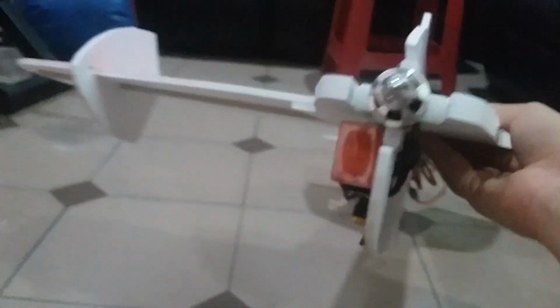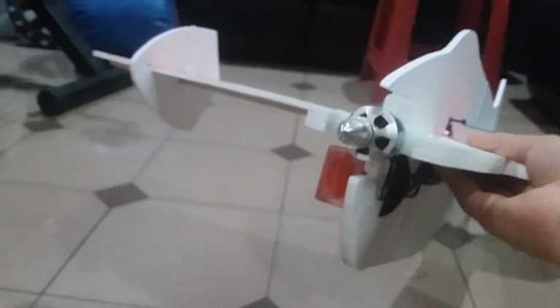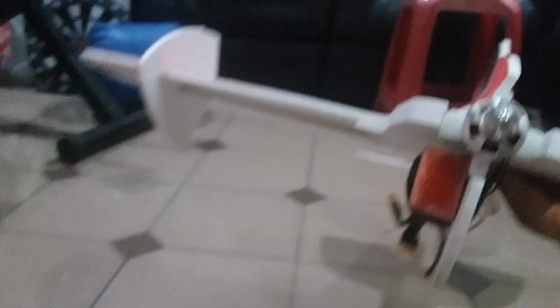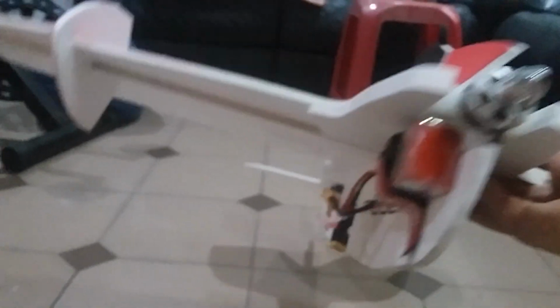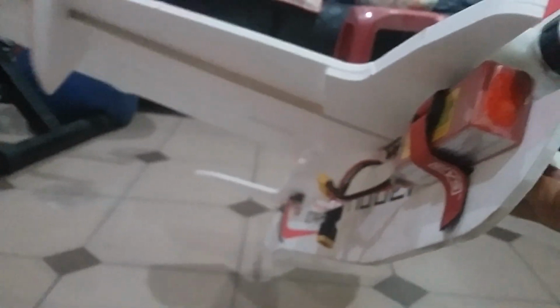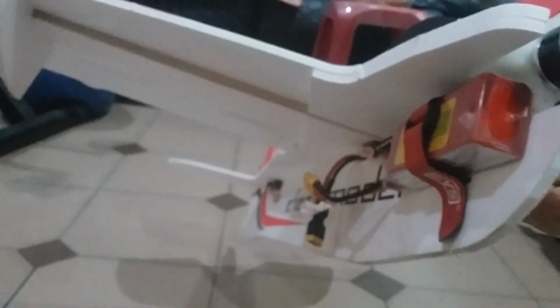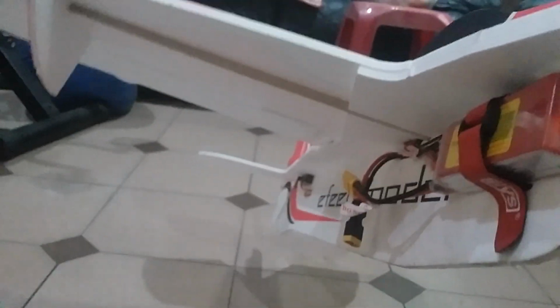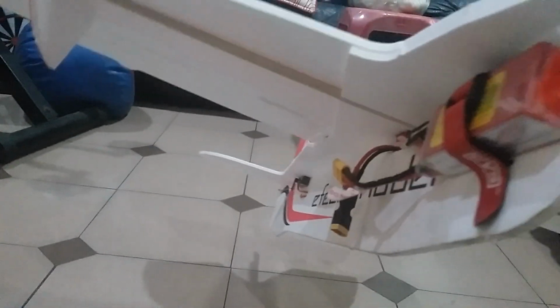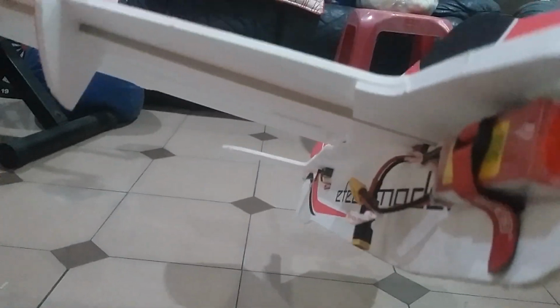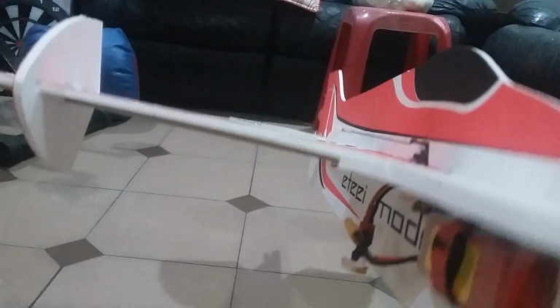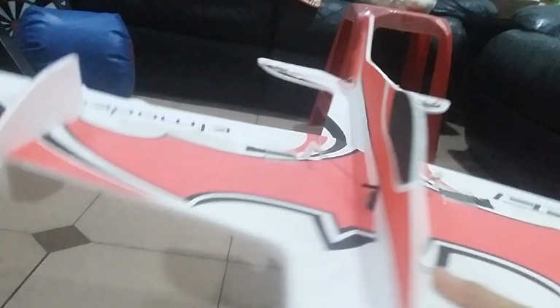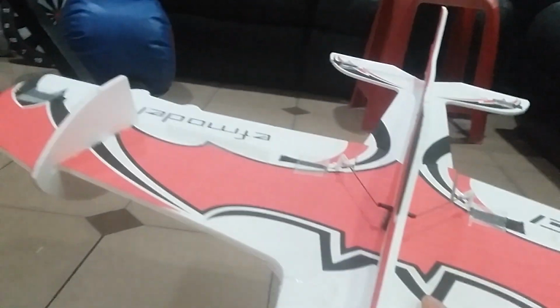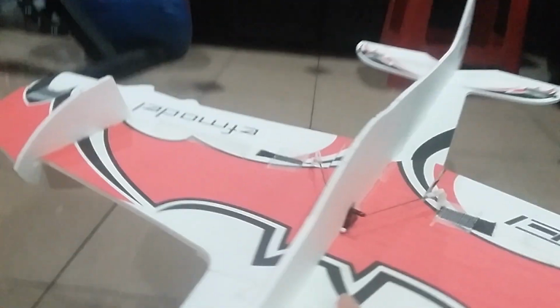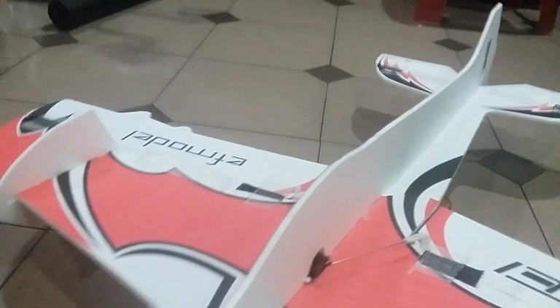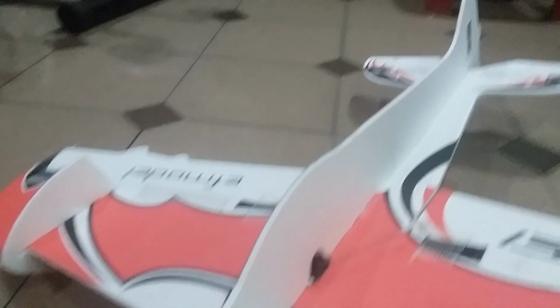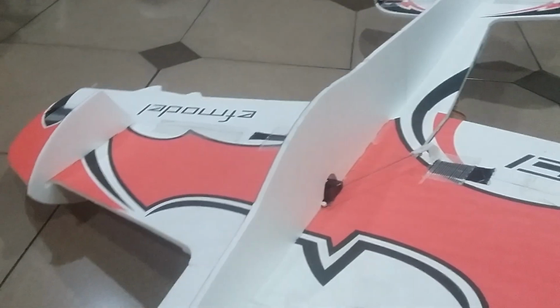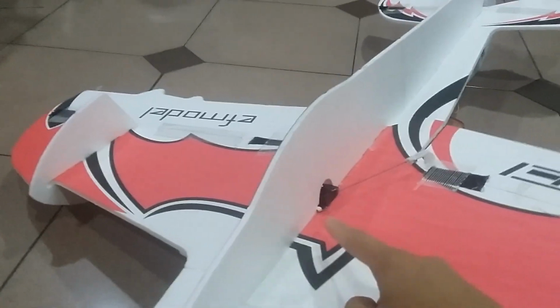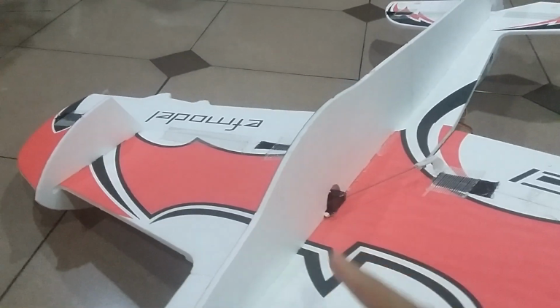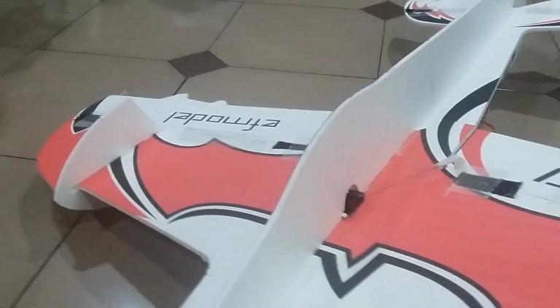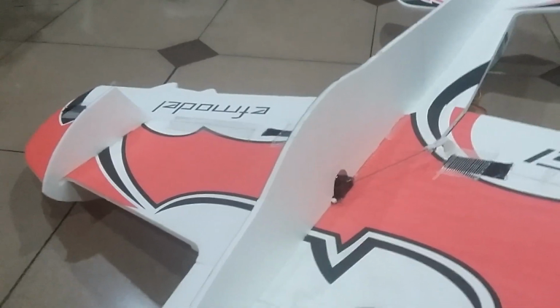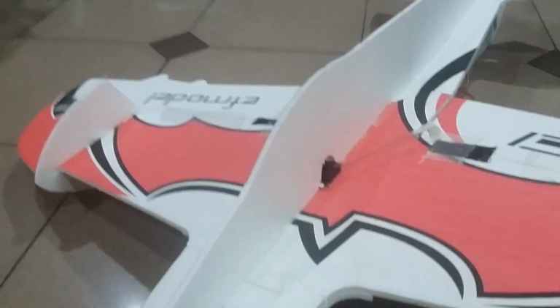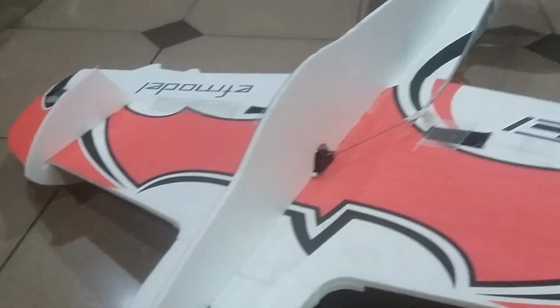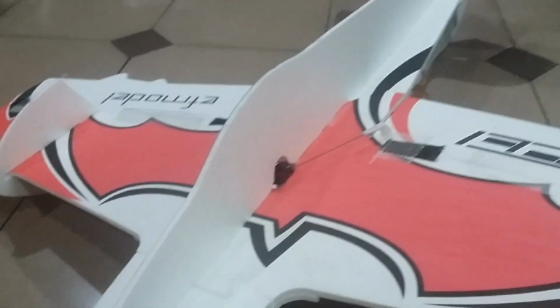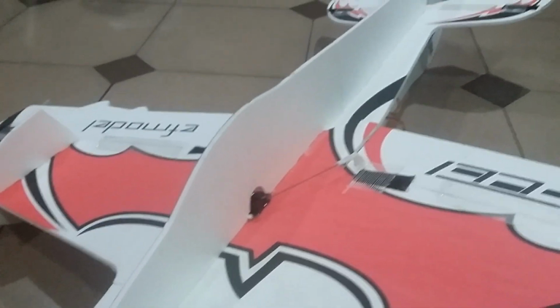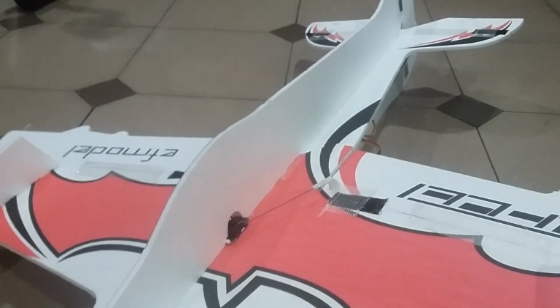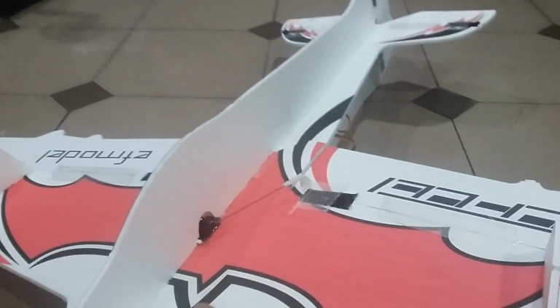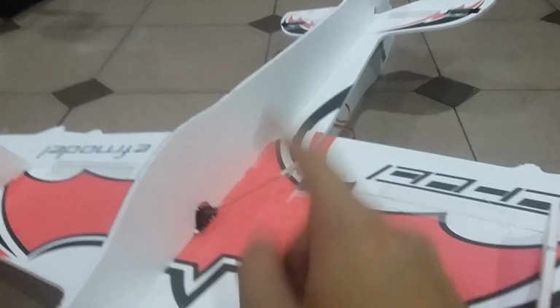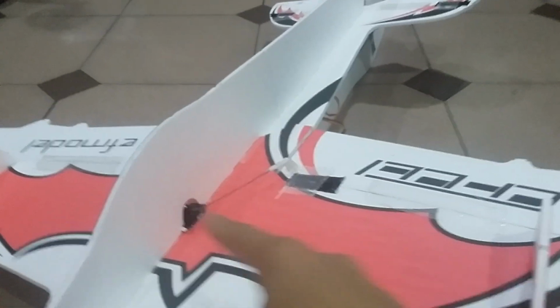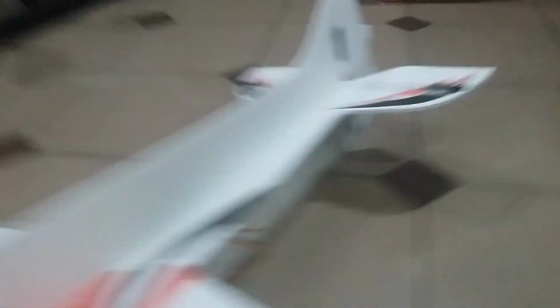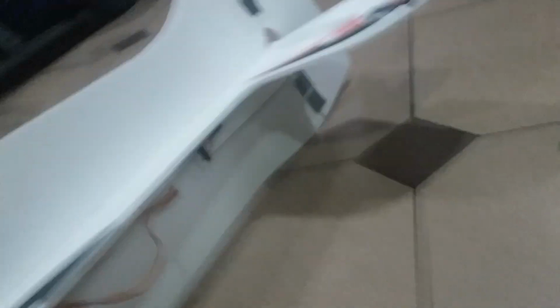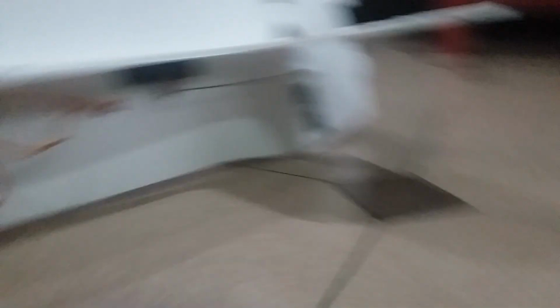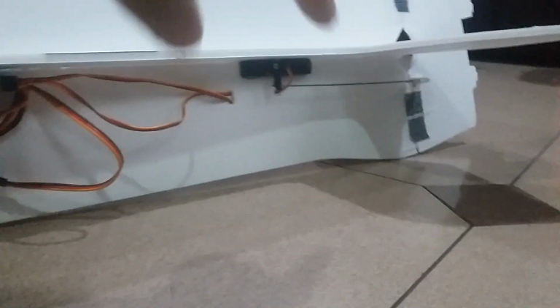This plane uses very common motor, battery, ESC, and servos. The servo I use is a MG90s 9-gram servo — three on one side and two on the other.